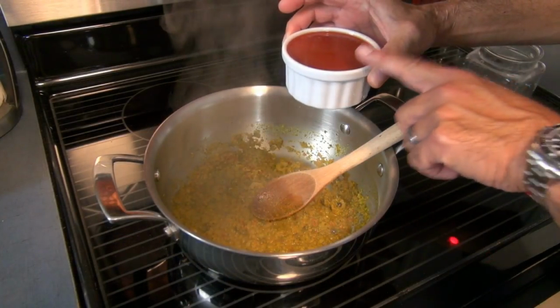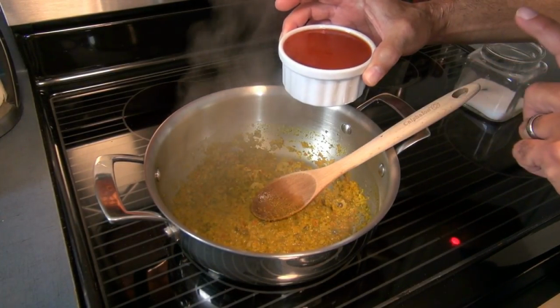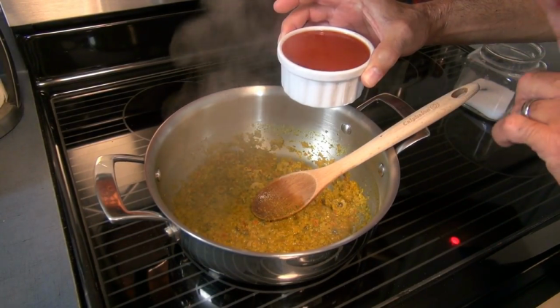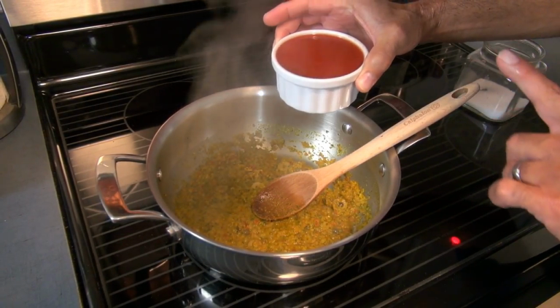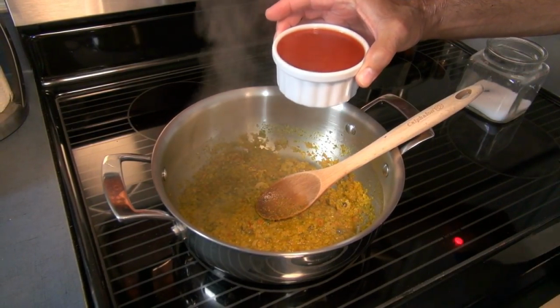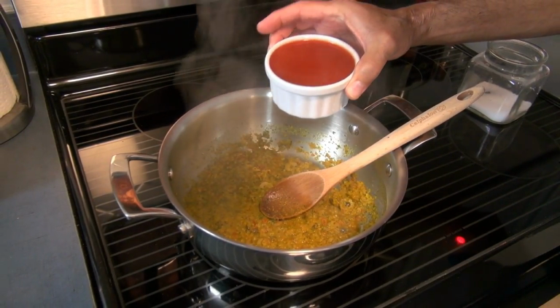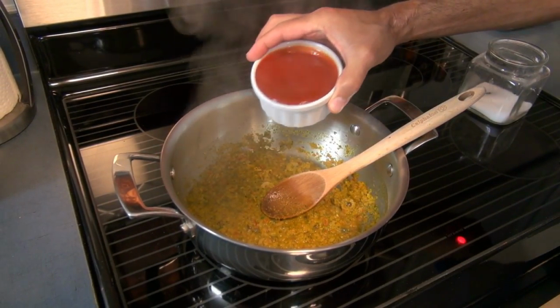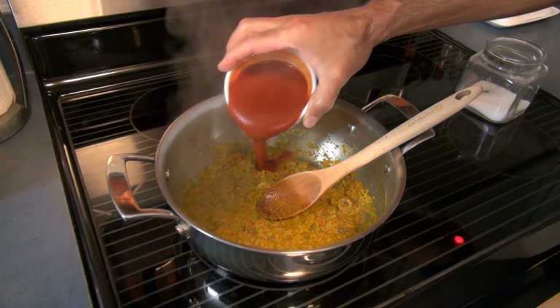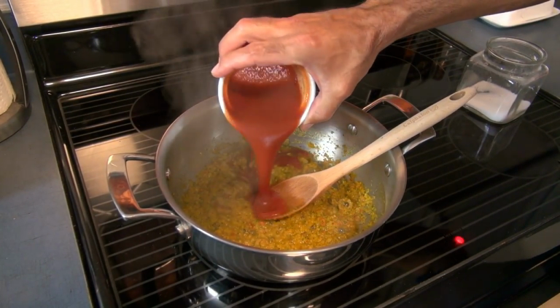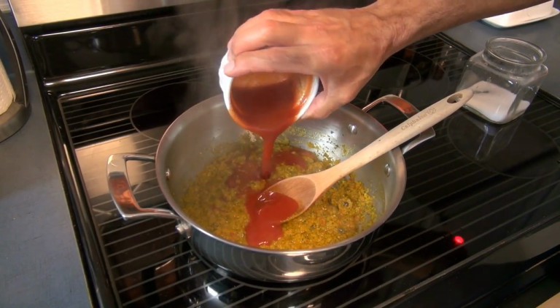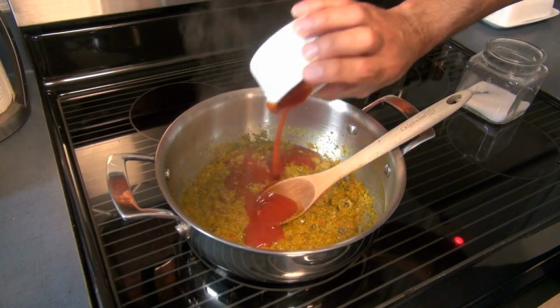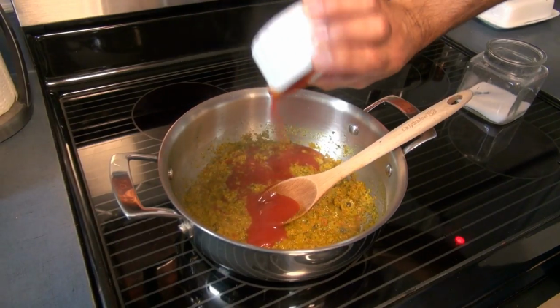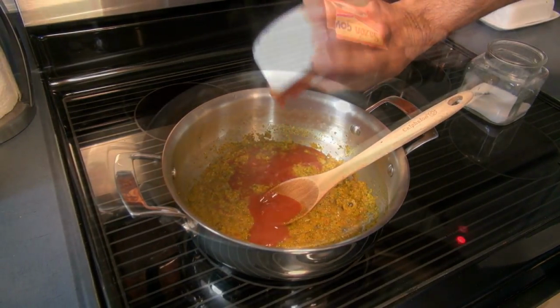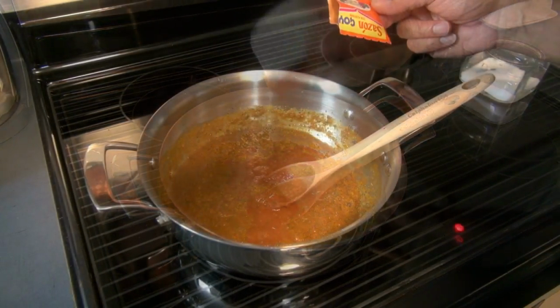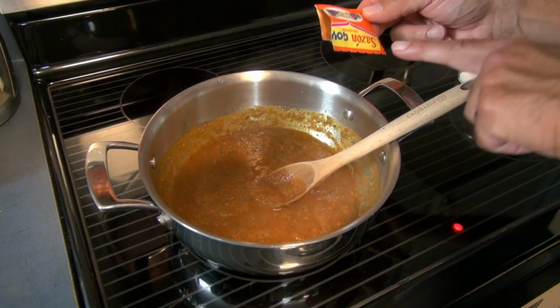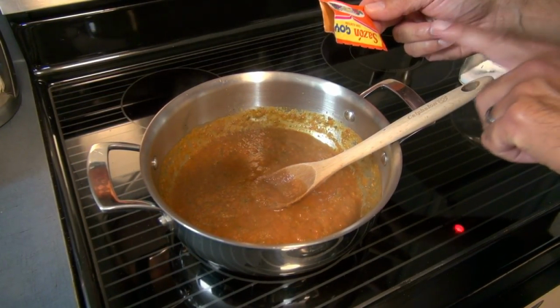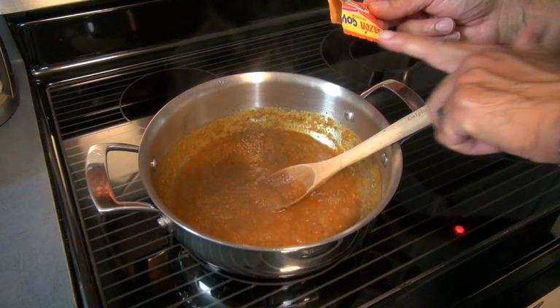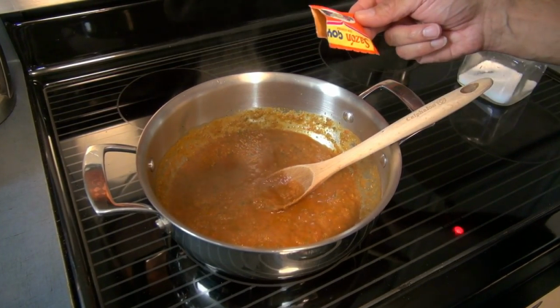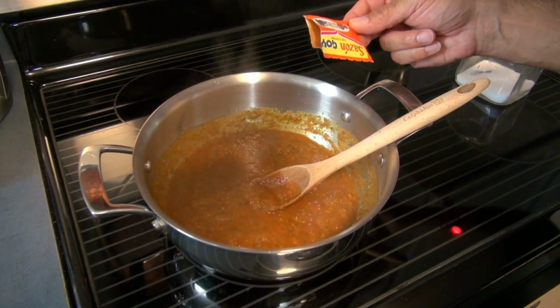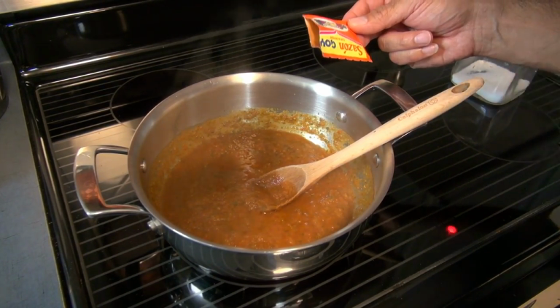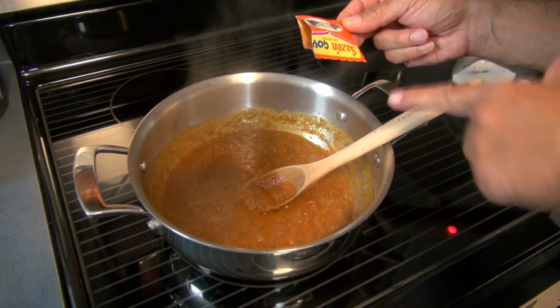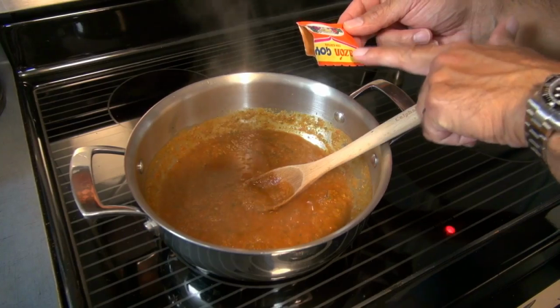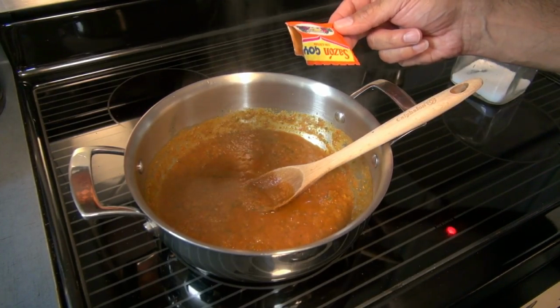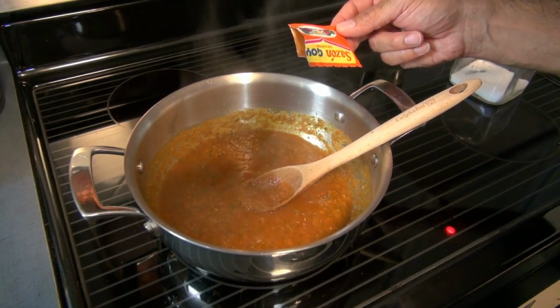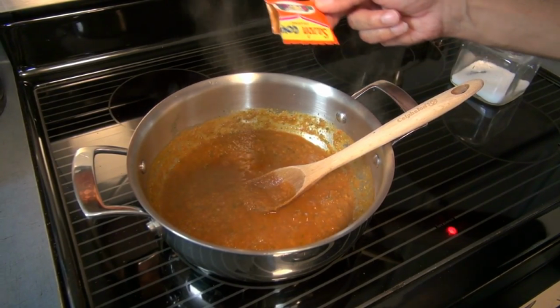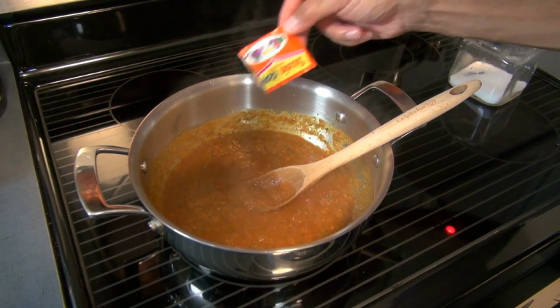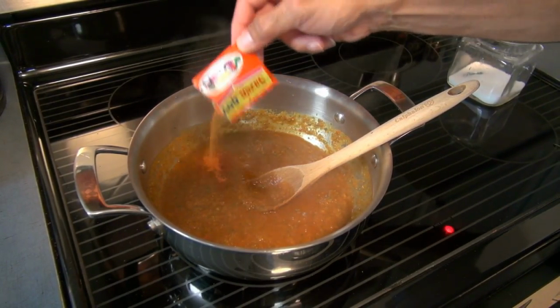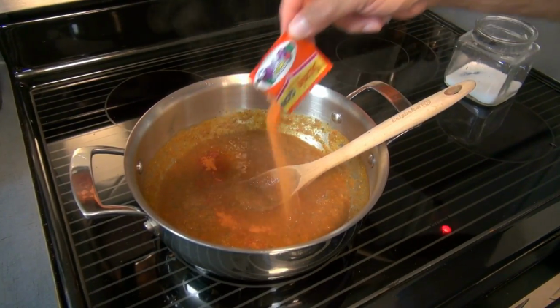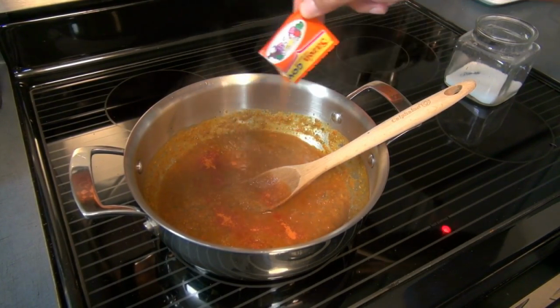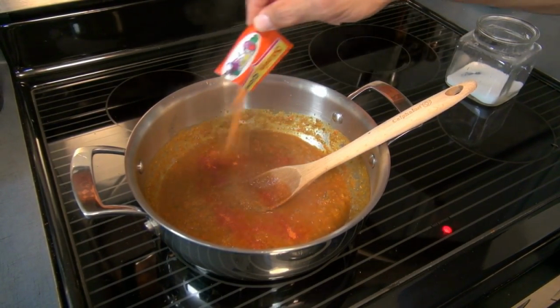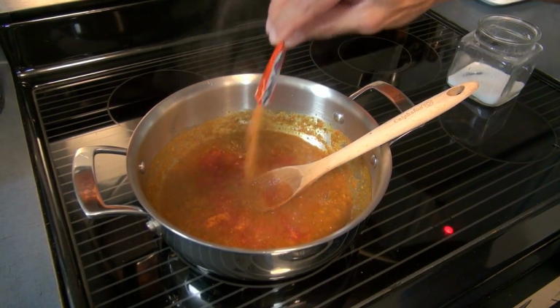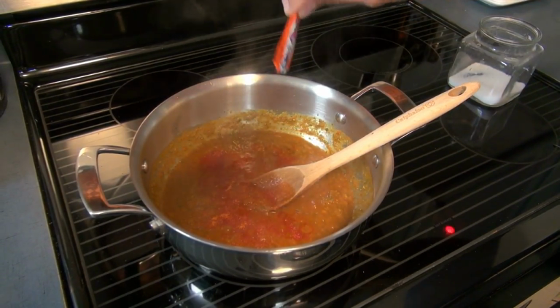We now proceed by adding one cup of tomato sauce. I will also be using a packet of sazon — this is the one with saffron — to add a very nice deep color to this recipe.